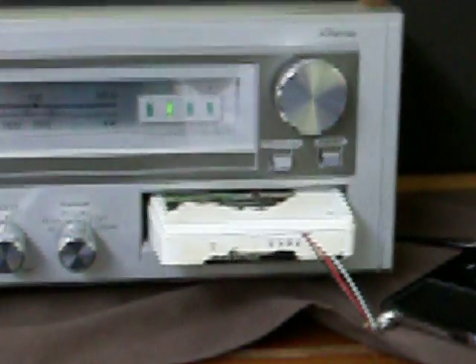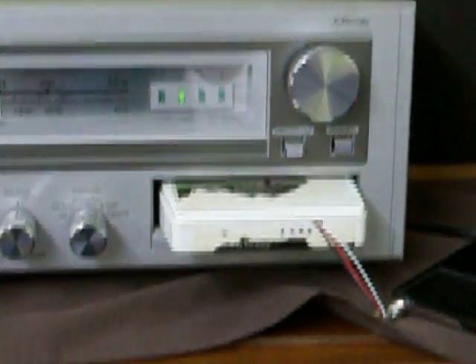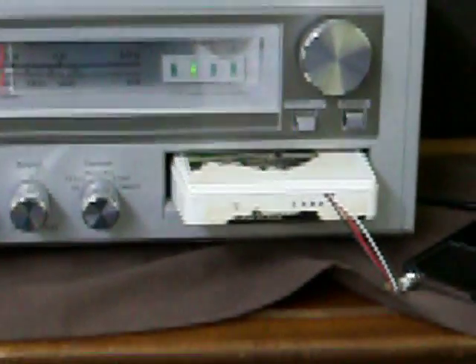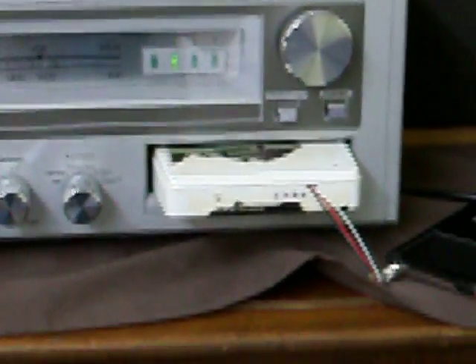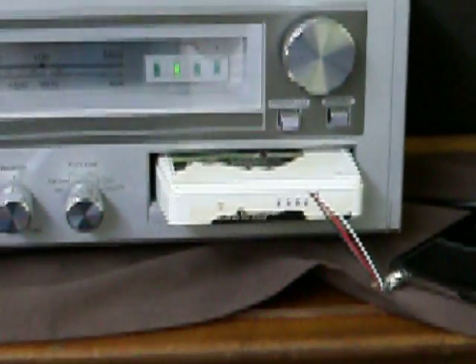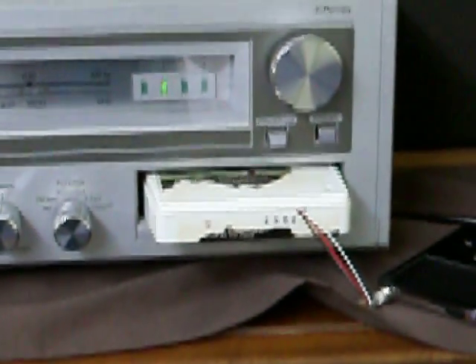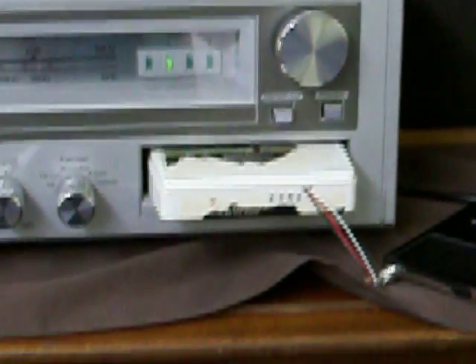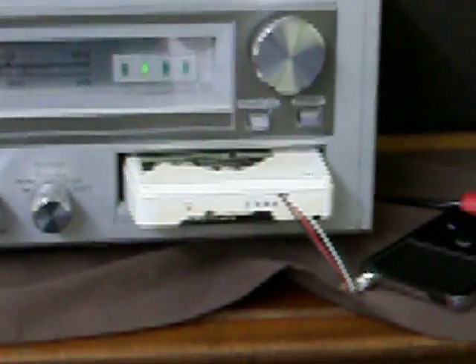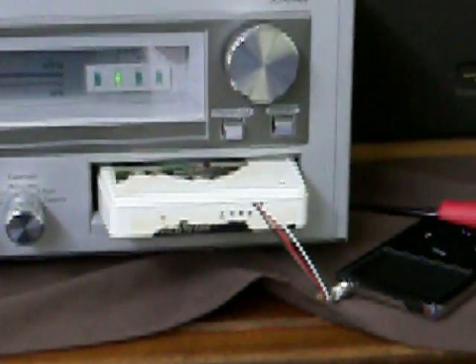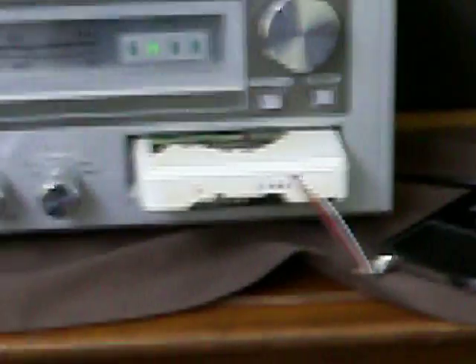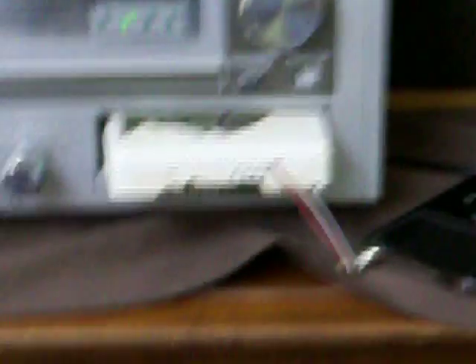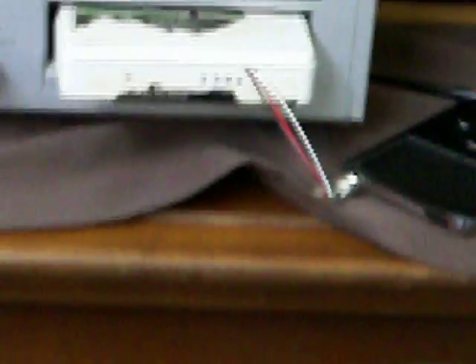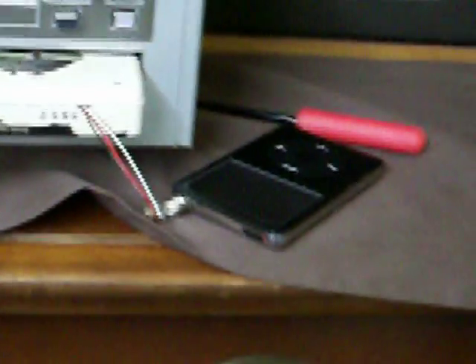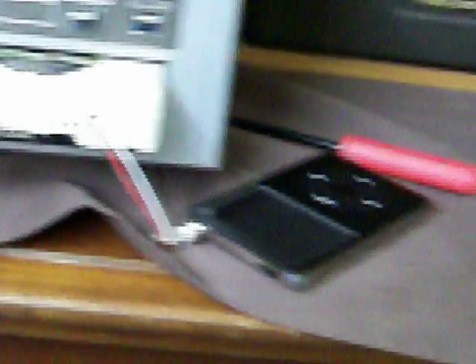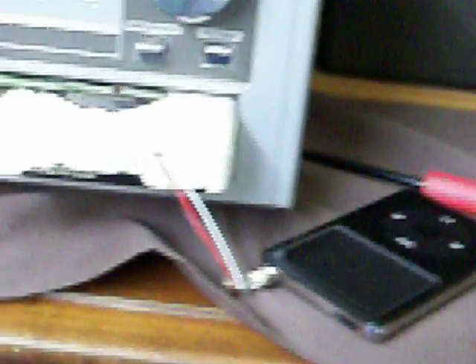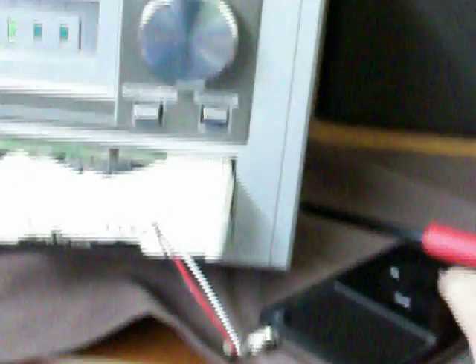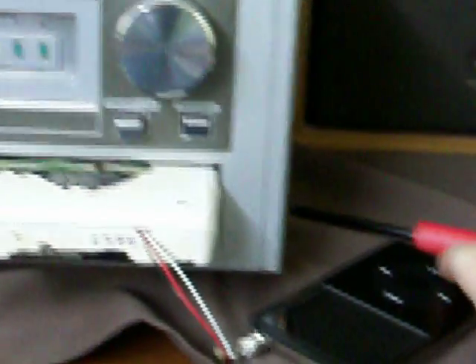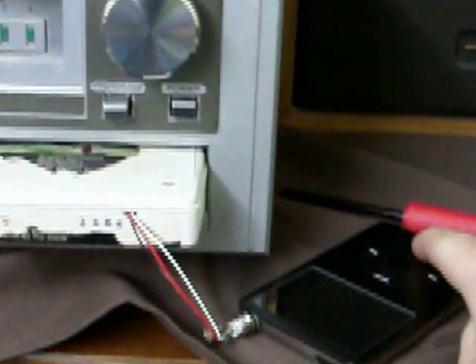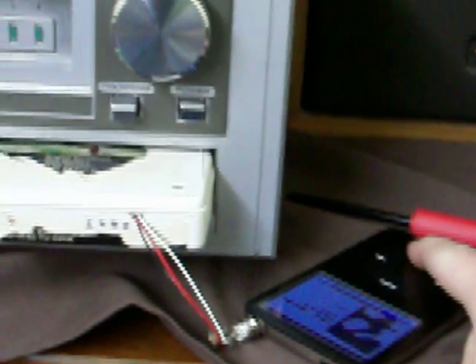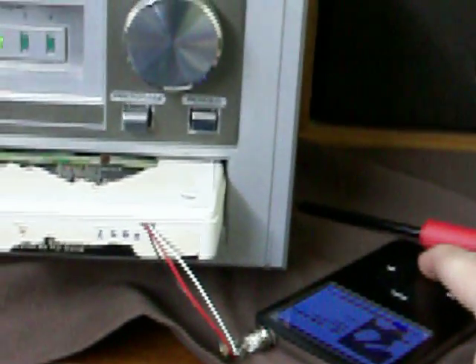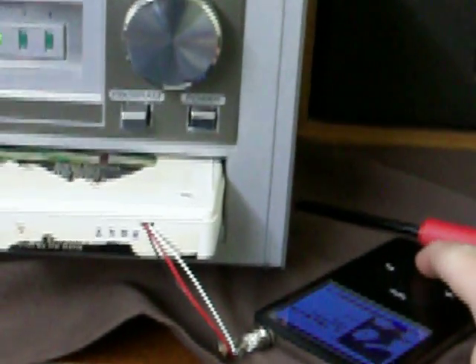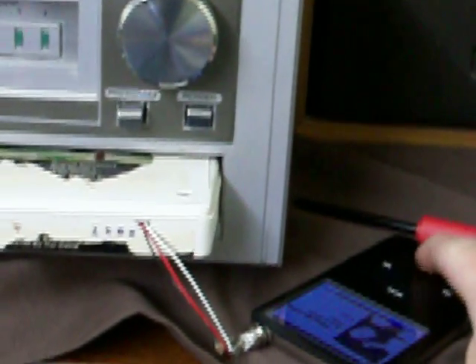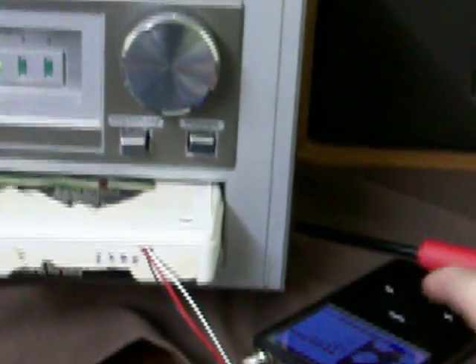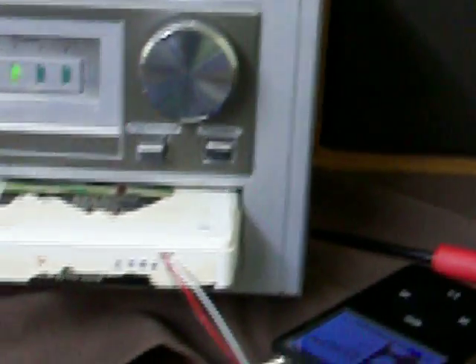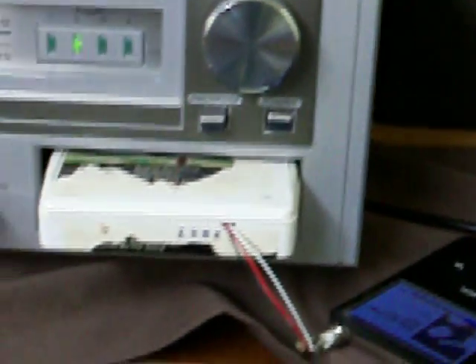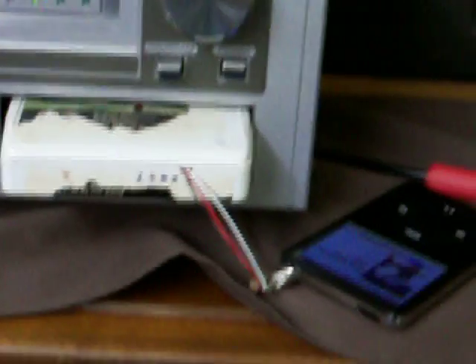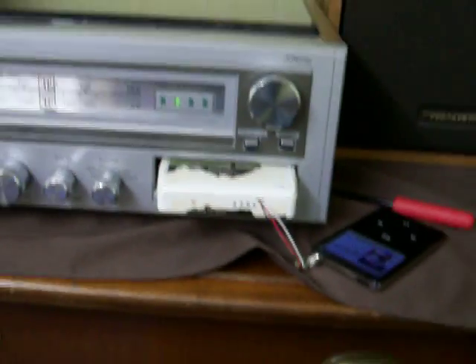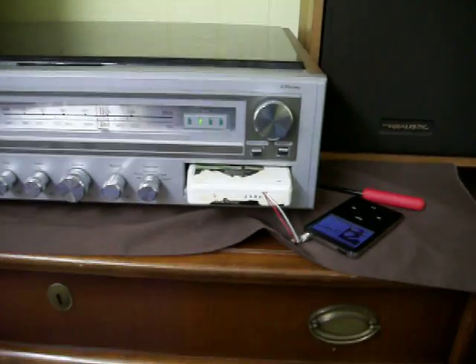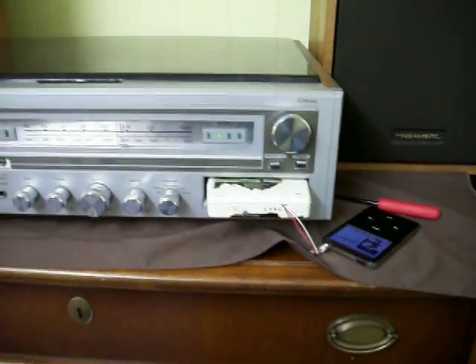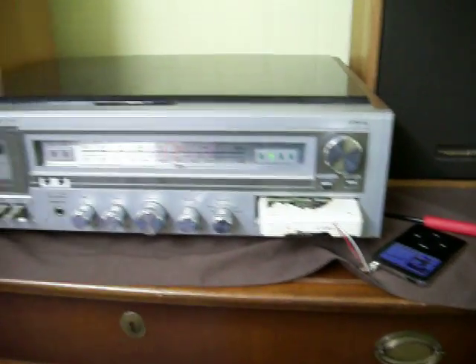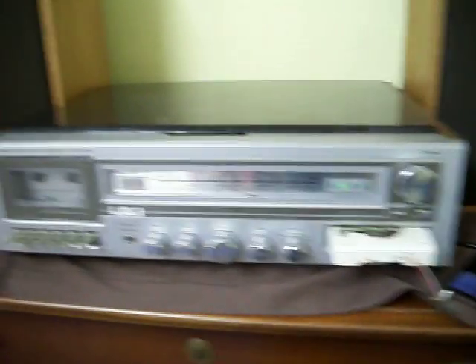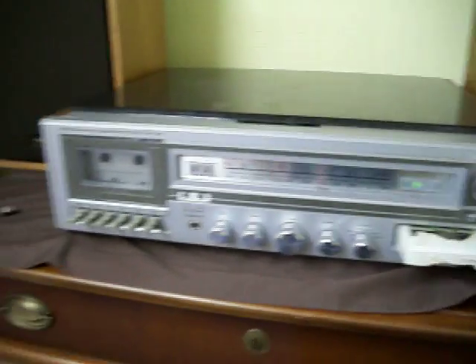There it is. Just used an old torn up 8-track cartridge. Sorry for the shaky video. You can see it works.